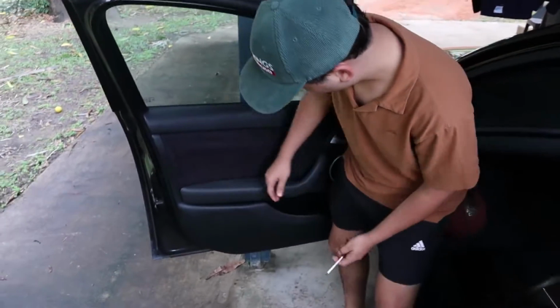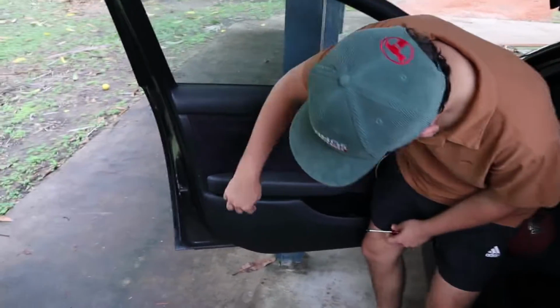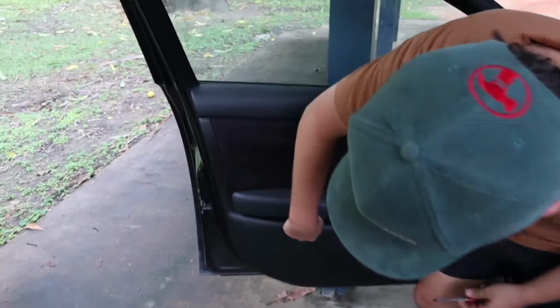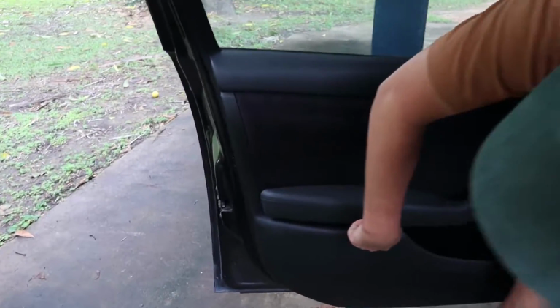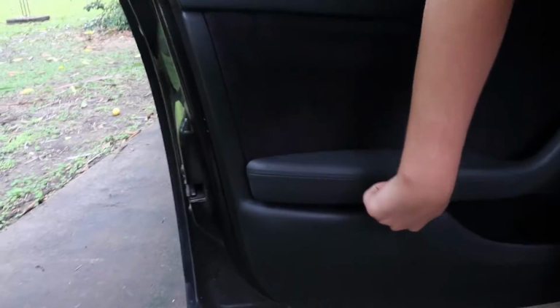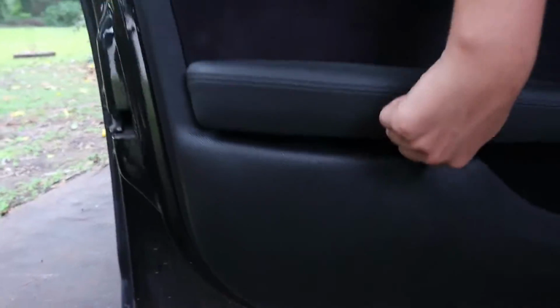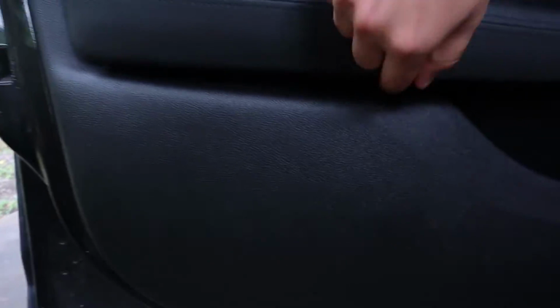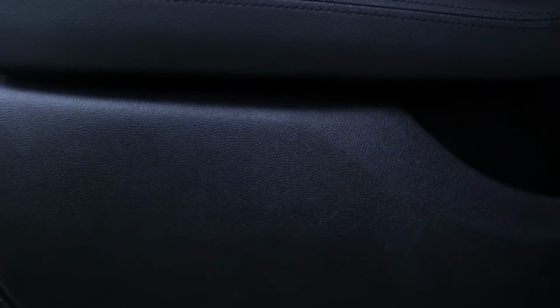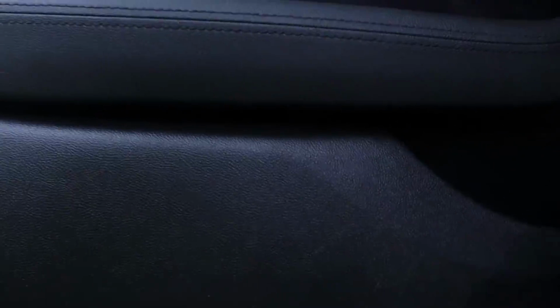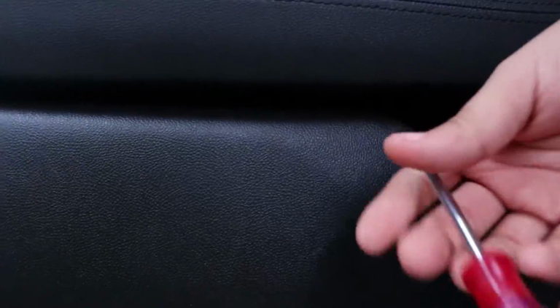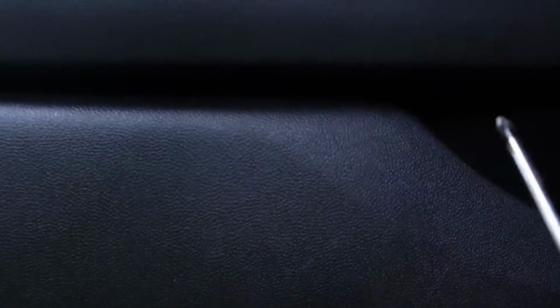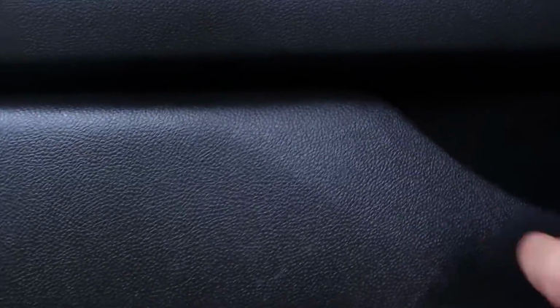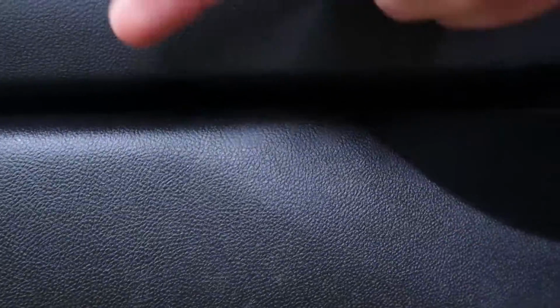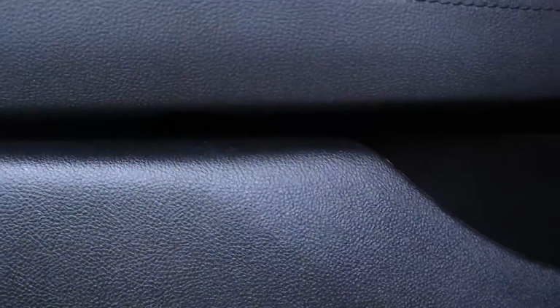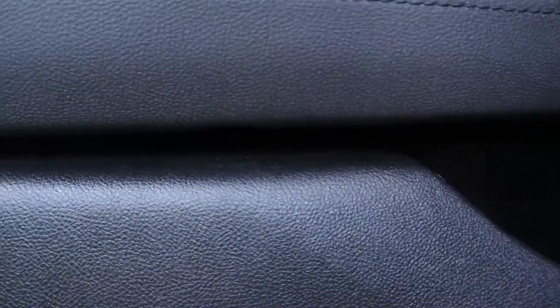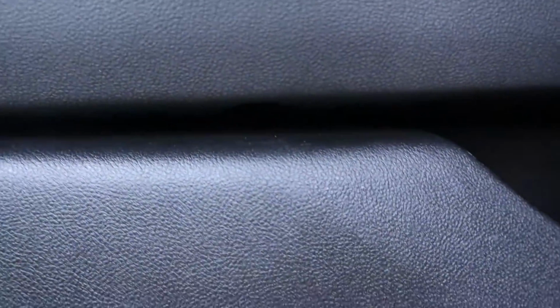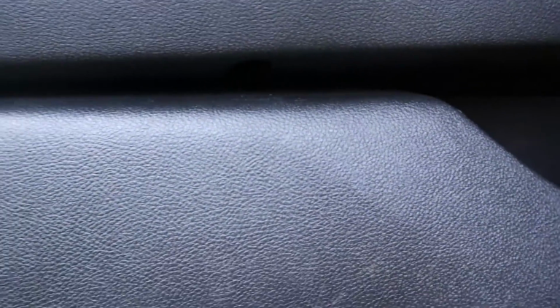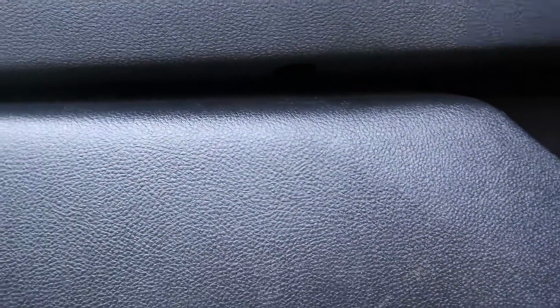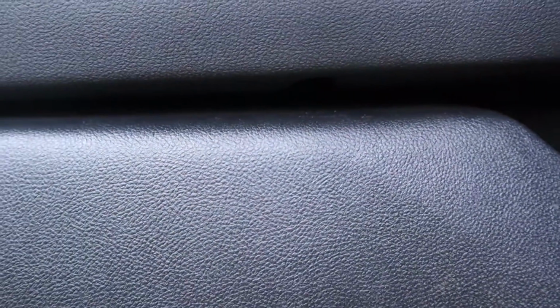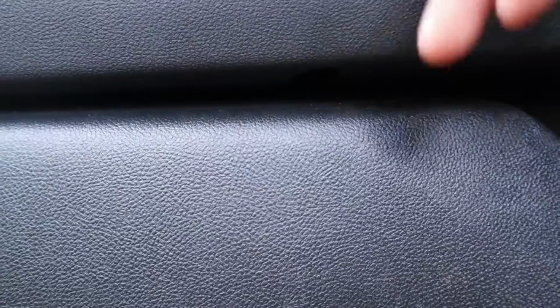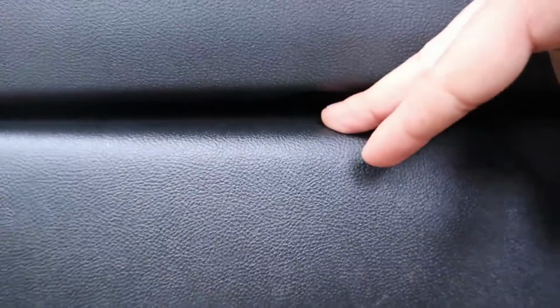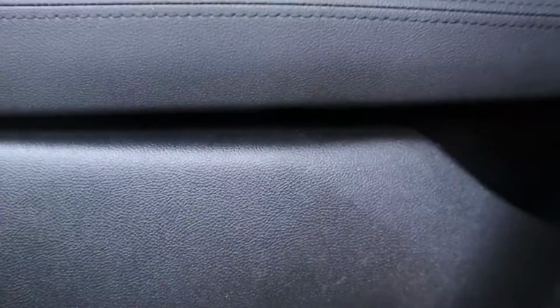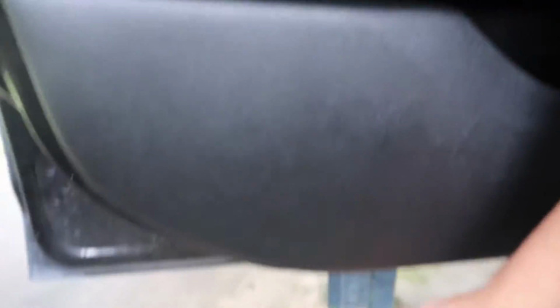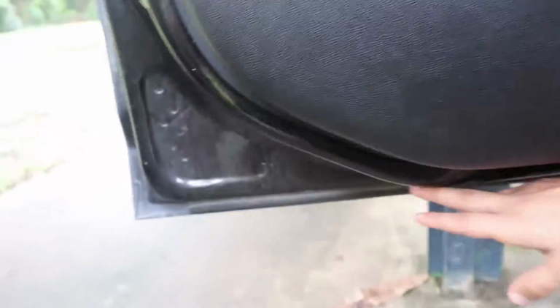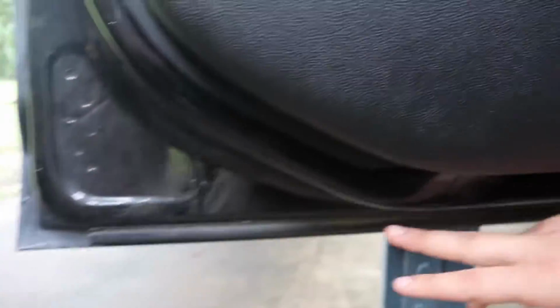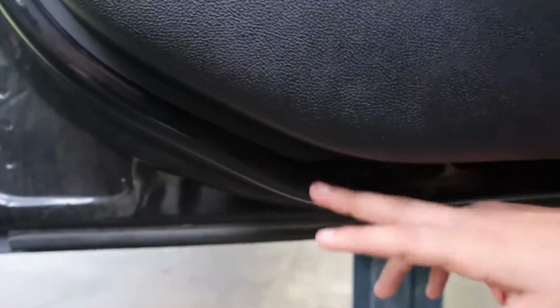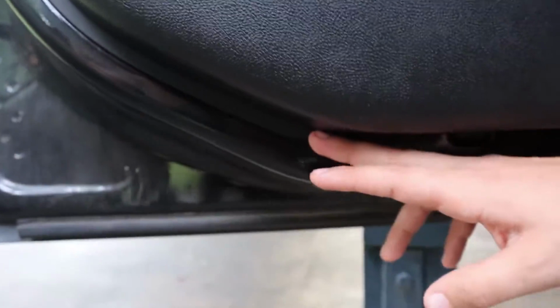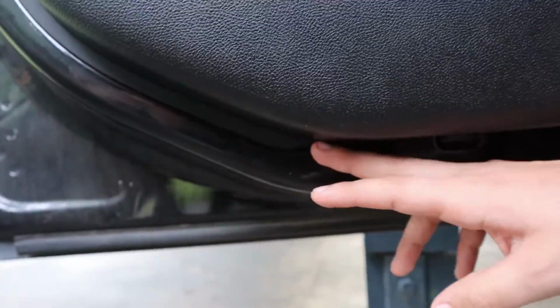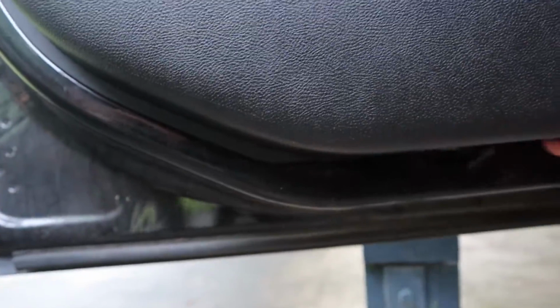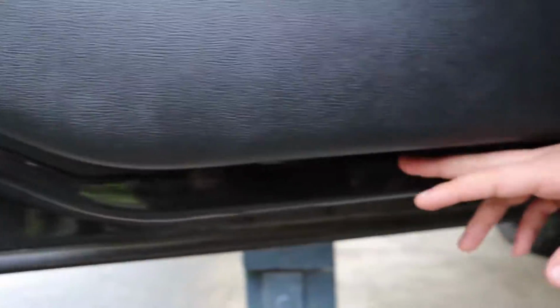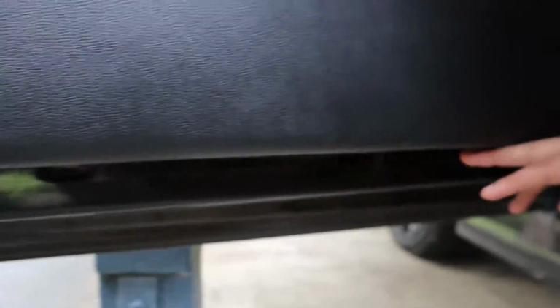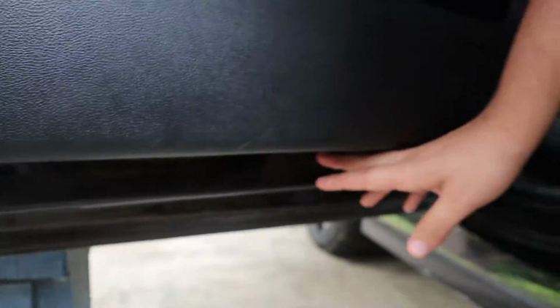So pretty much, there is one screw under here, under the armrest, so we're going to show you all the screws and remove them. There's one under the armrest, and underneath the door here there's three — one, two, and three.